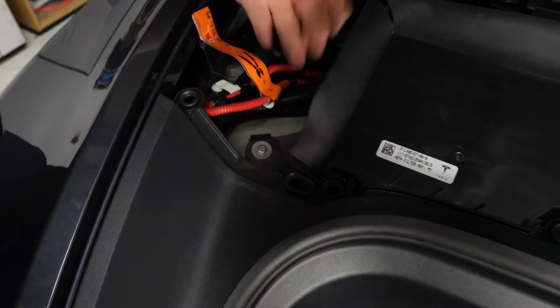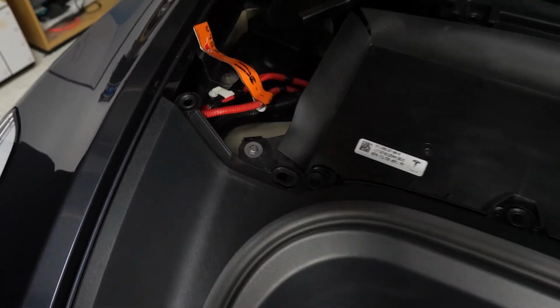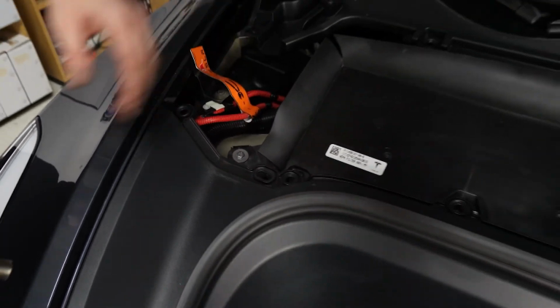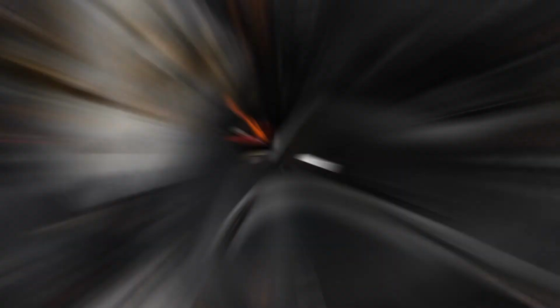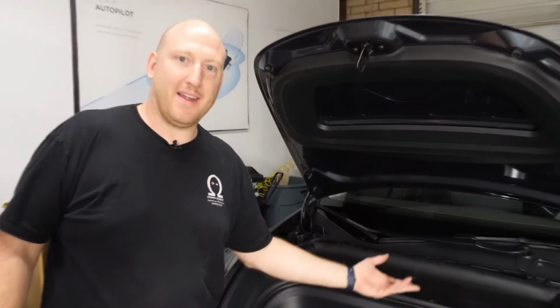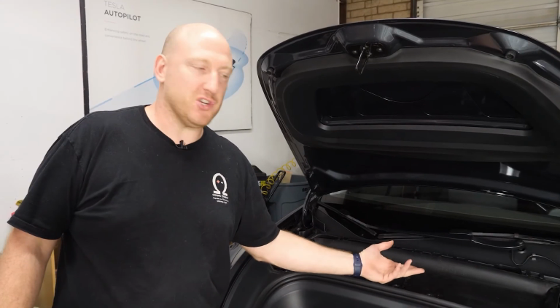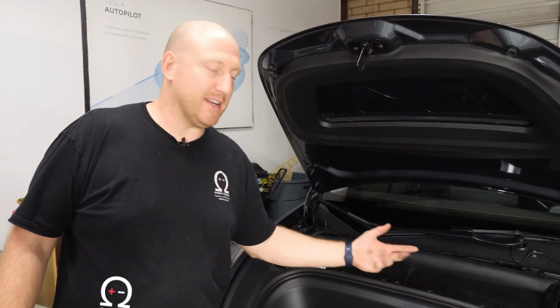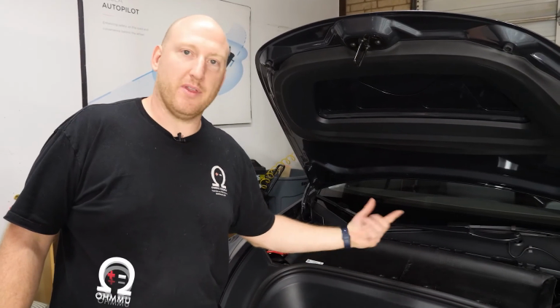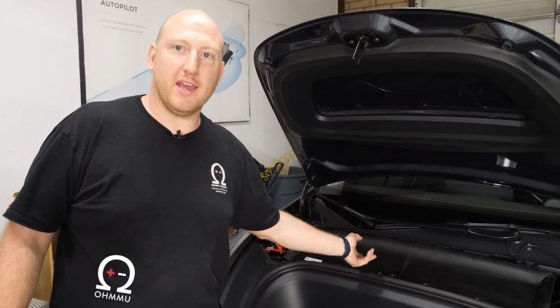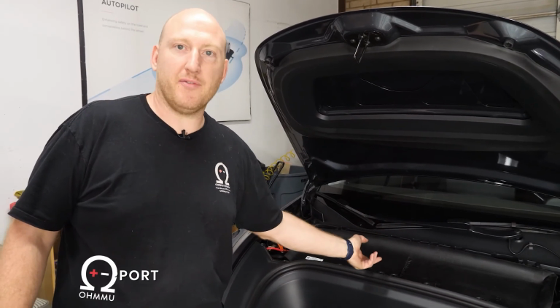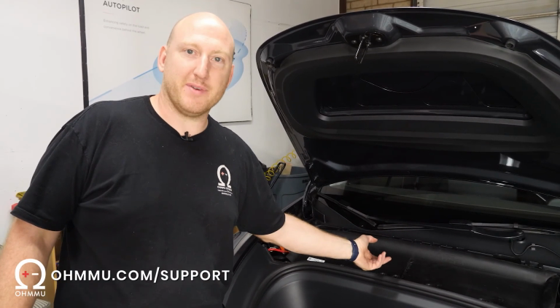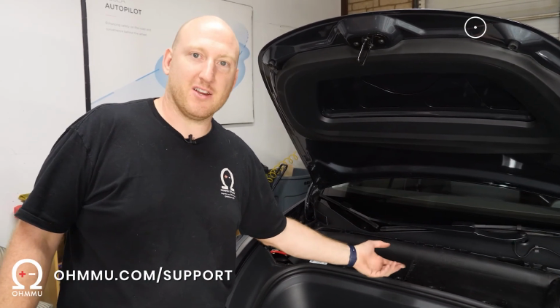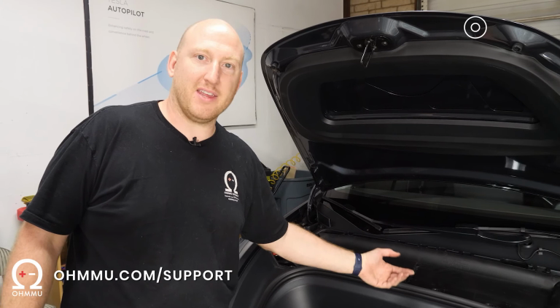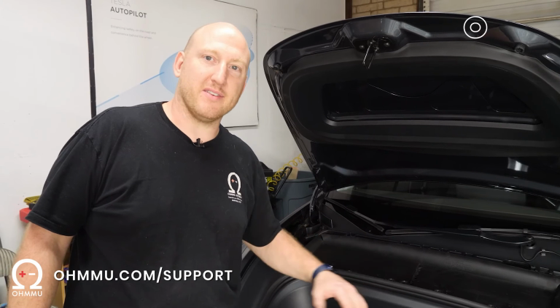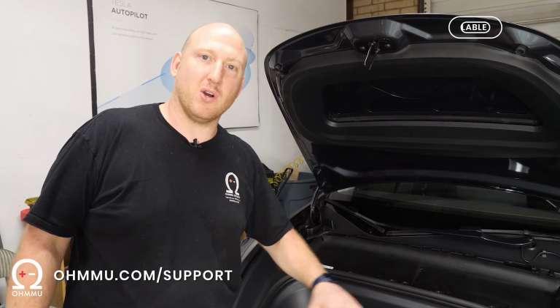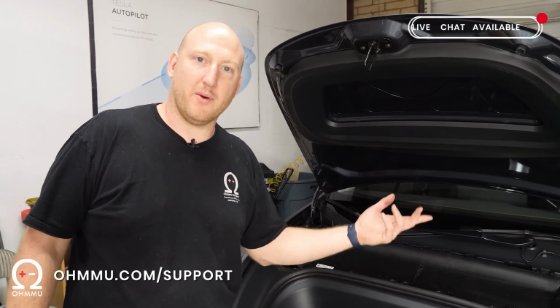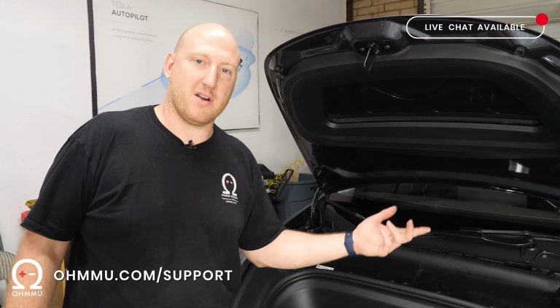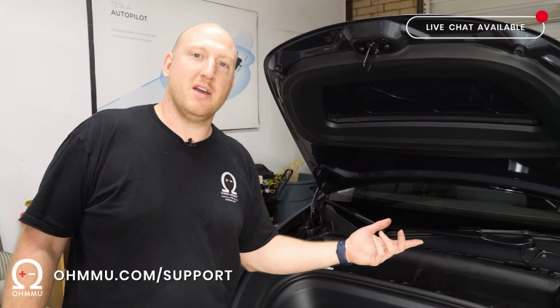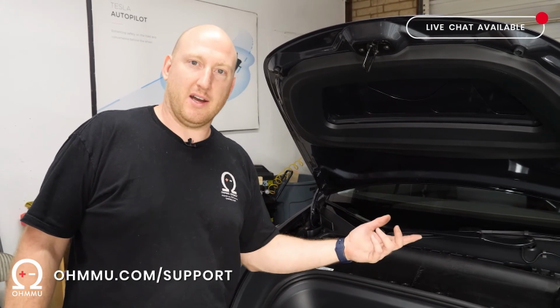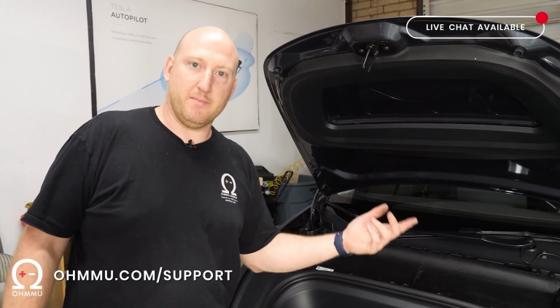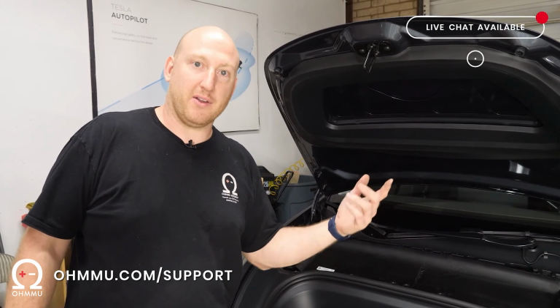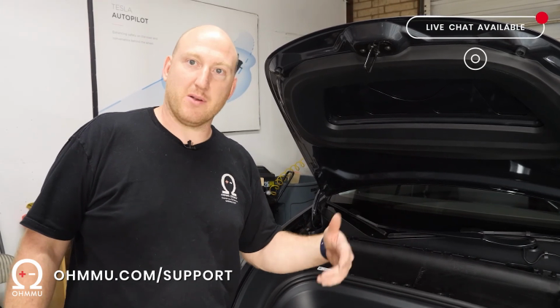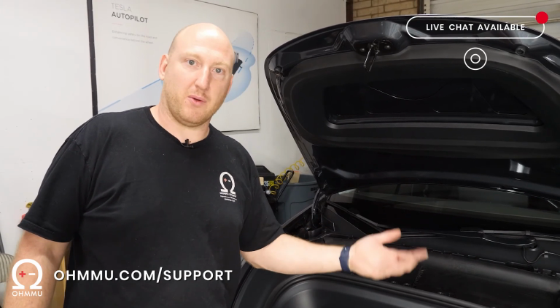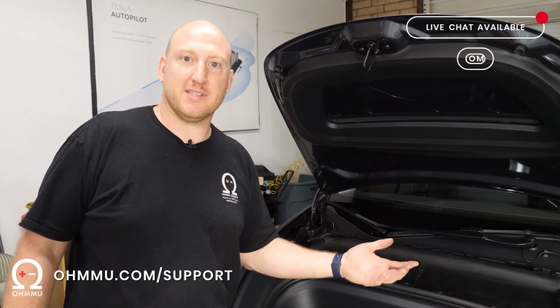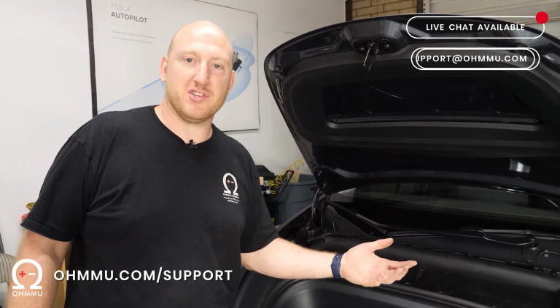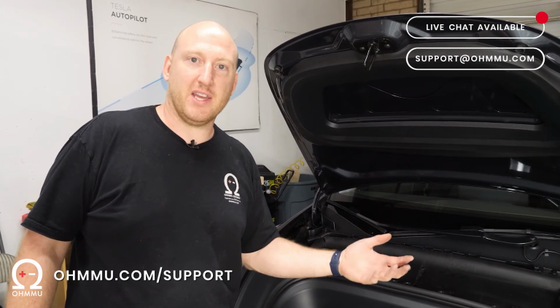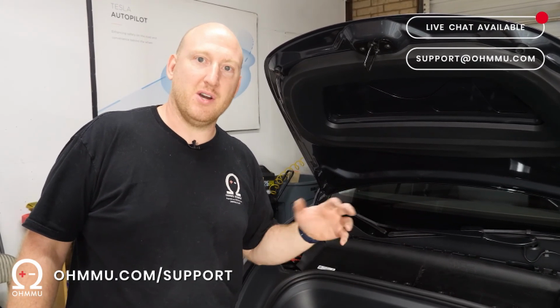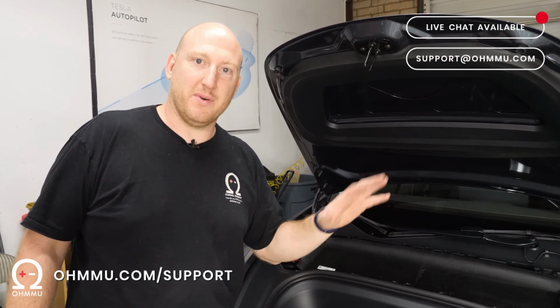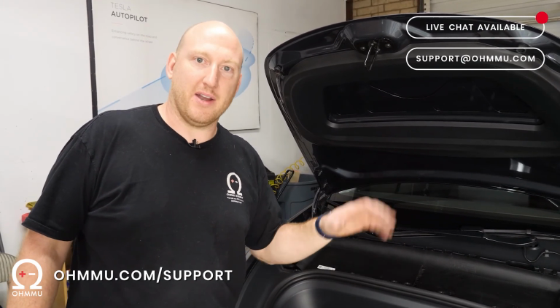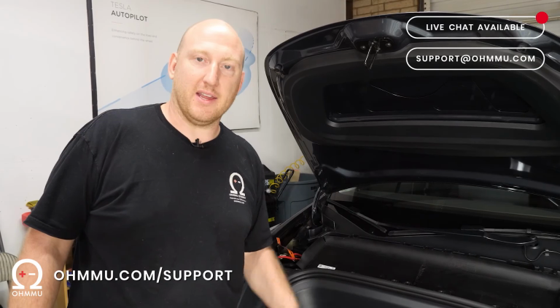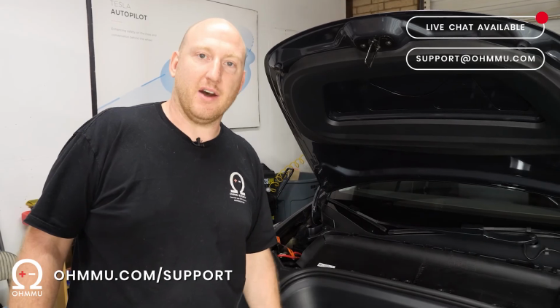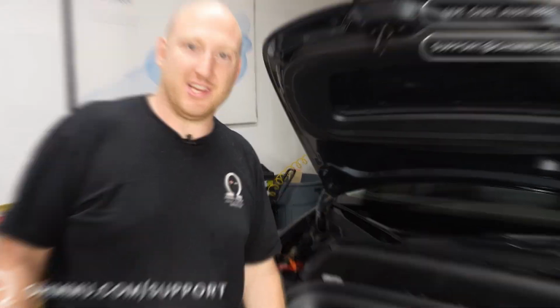All done. Now that you know how to deal with the HEPA filter being in your way, you can go along with our Model 3 or Model Y installation video without any other changes.